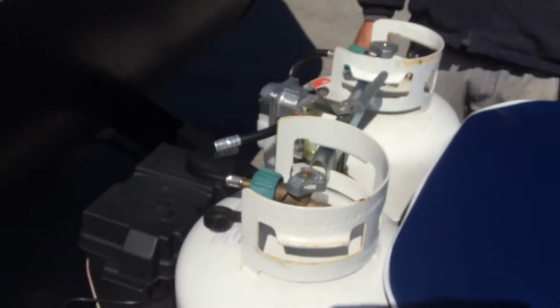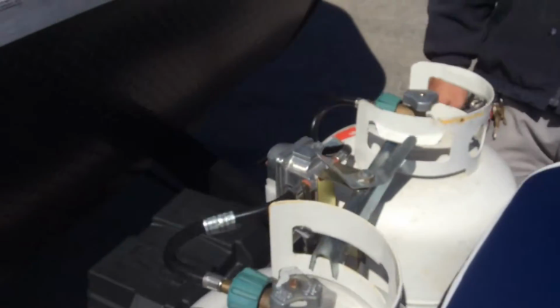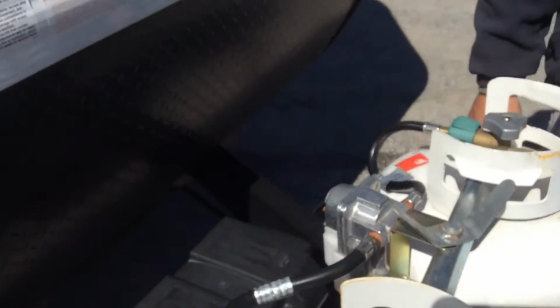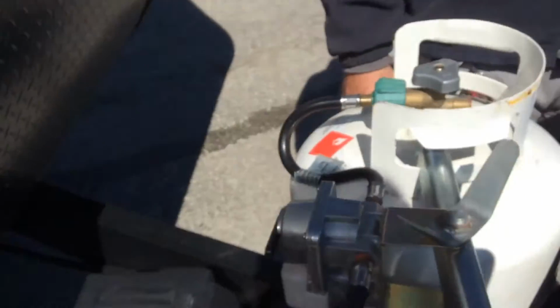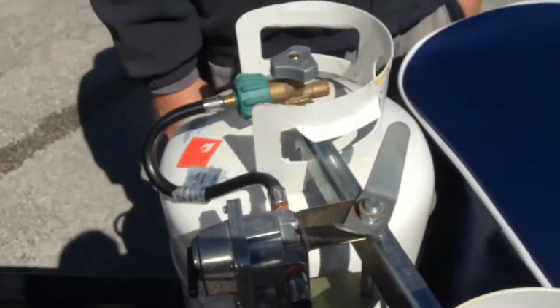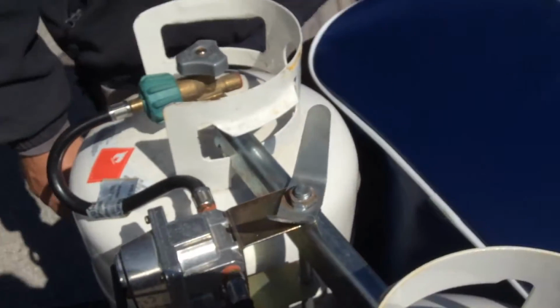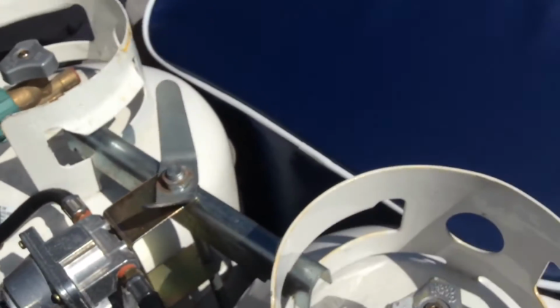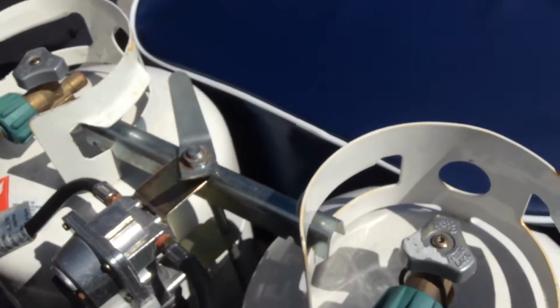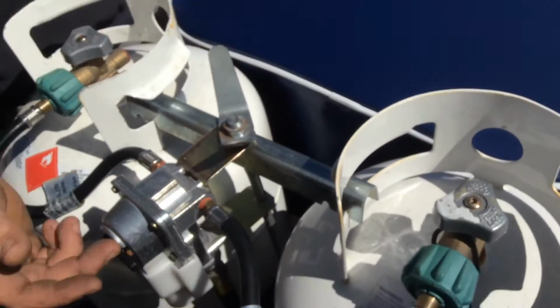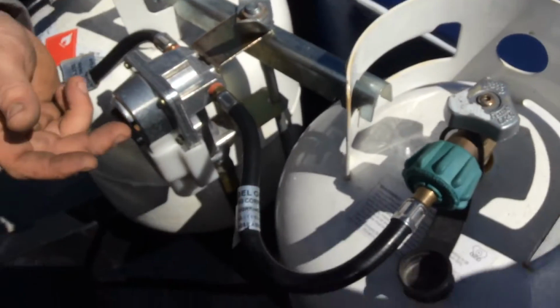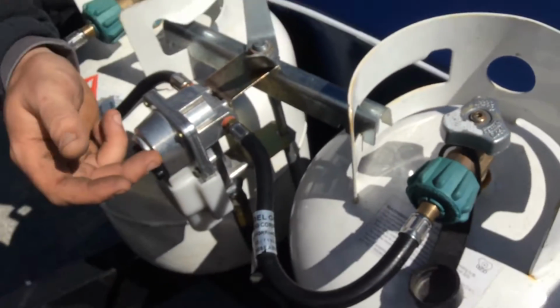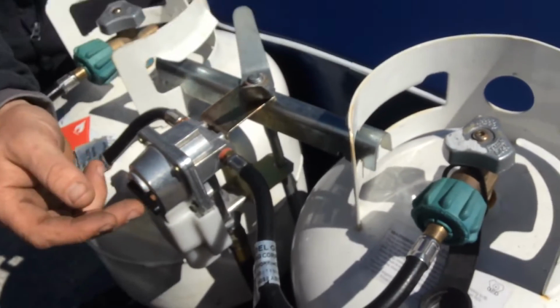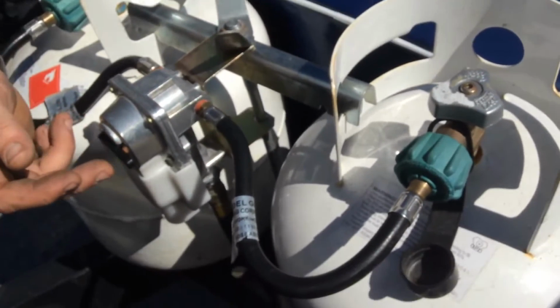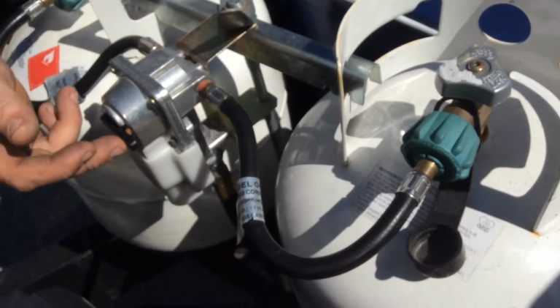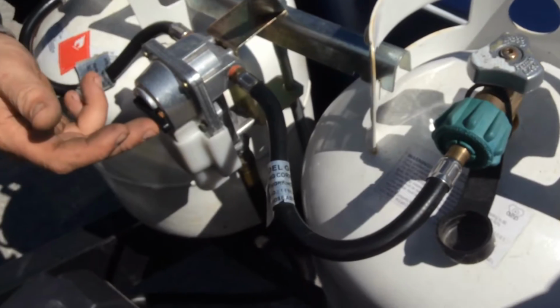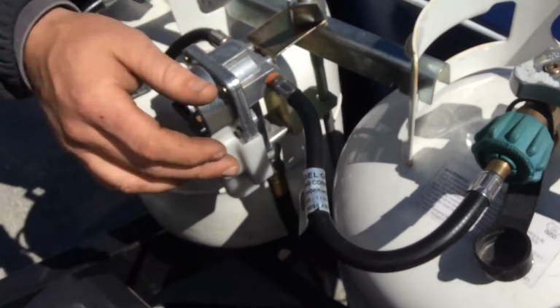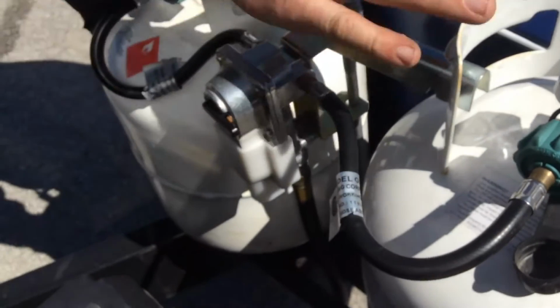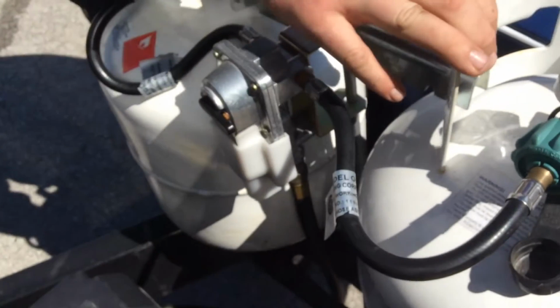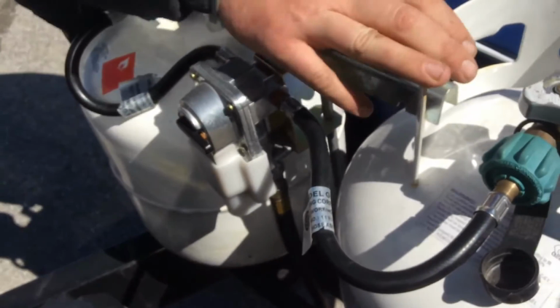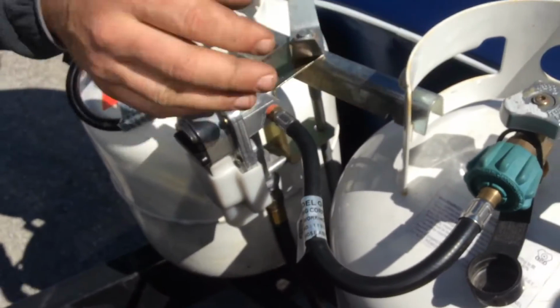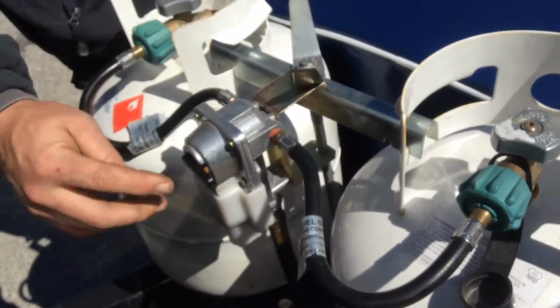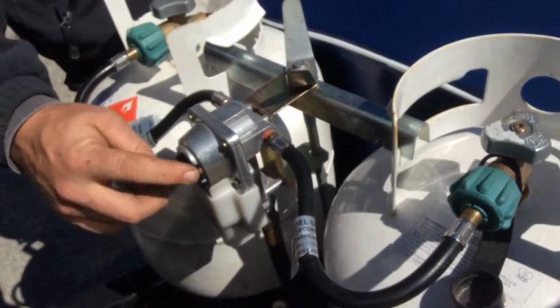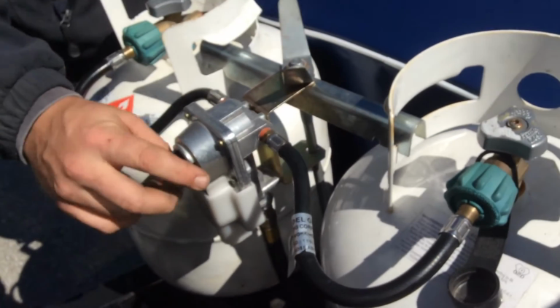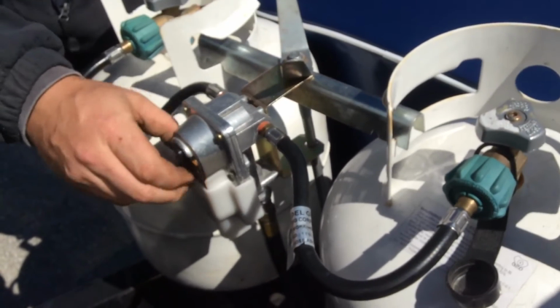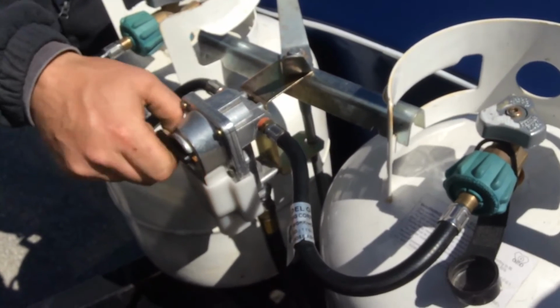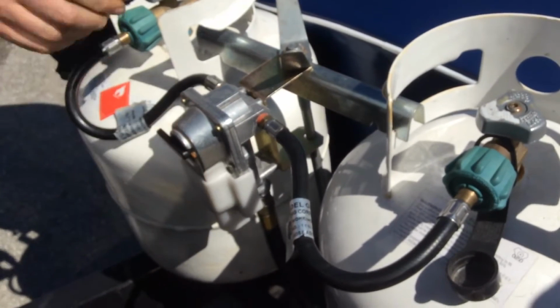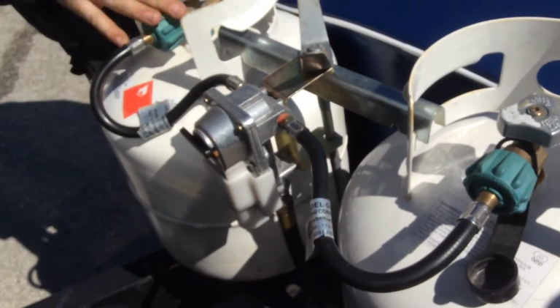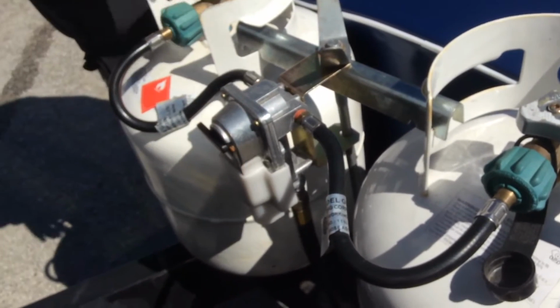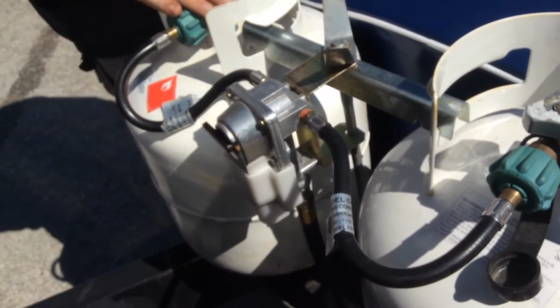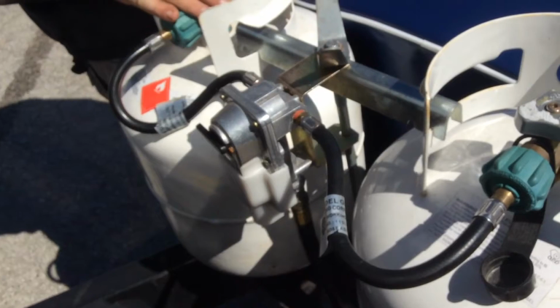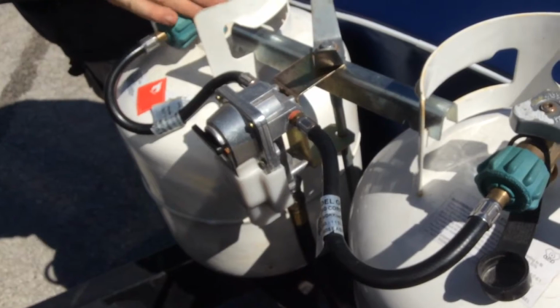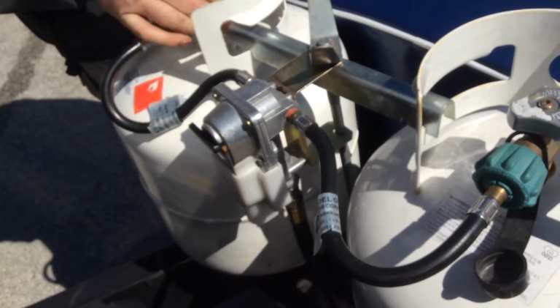On the front you have two 20-pound propane tanks. It does have an auto changeover regulator. When this indicator is pointing towards a tank, that means it's your main supply tank. You can turn it over to the other side to make that your main supply tank.